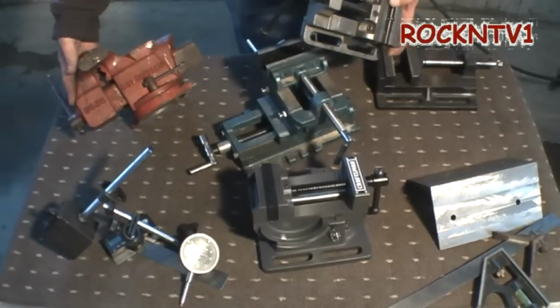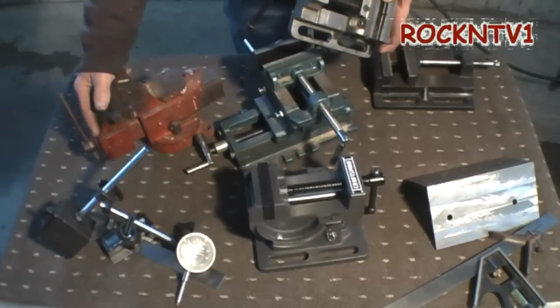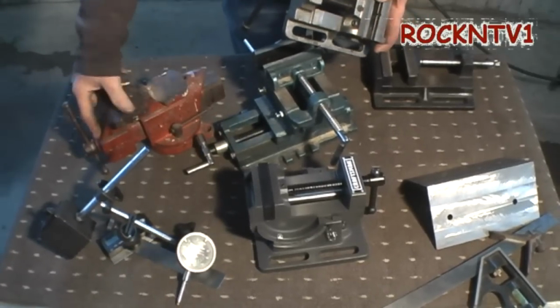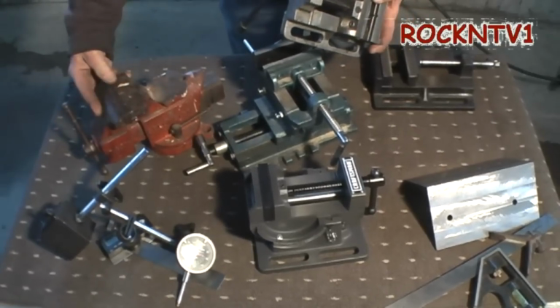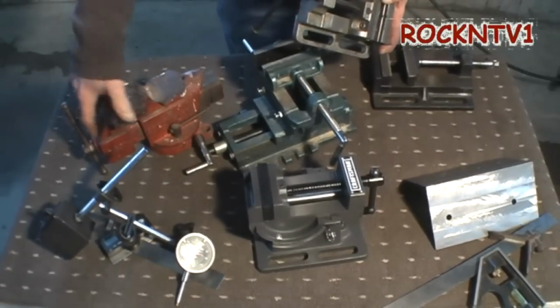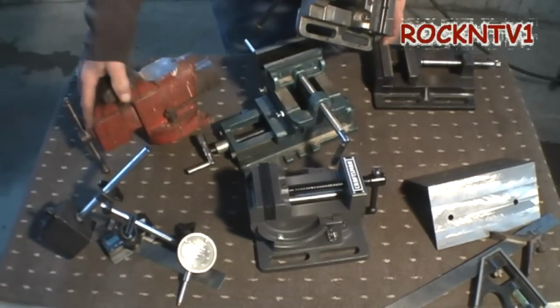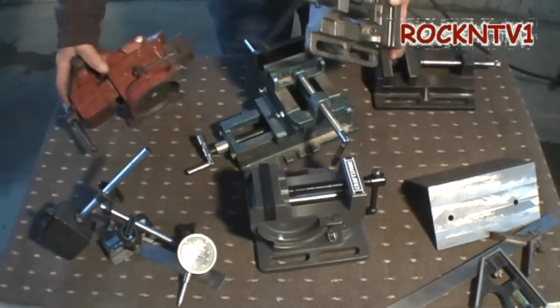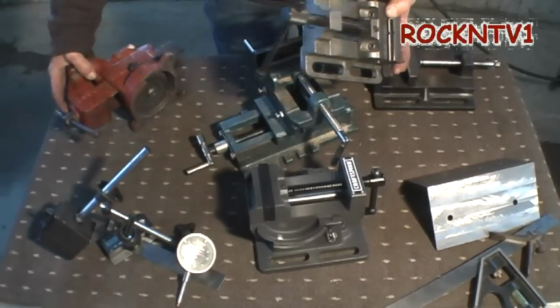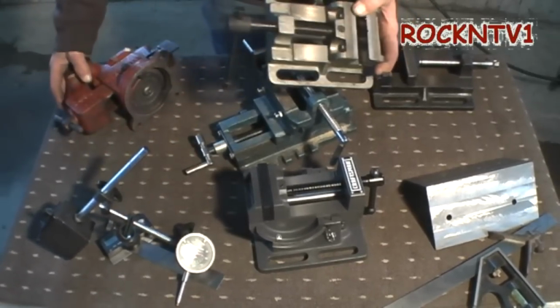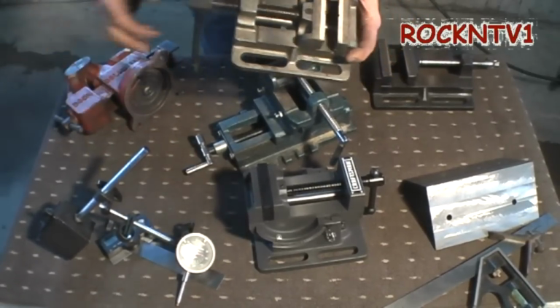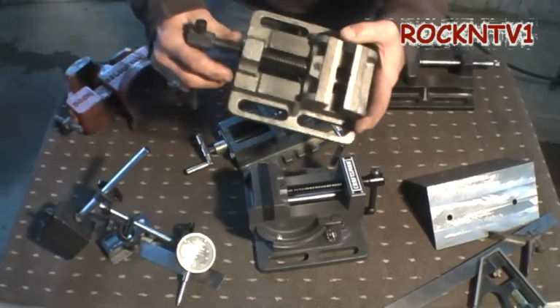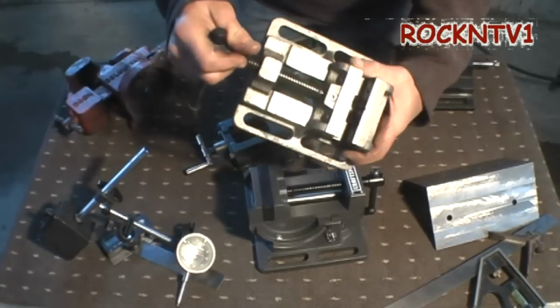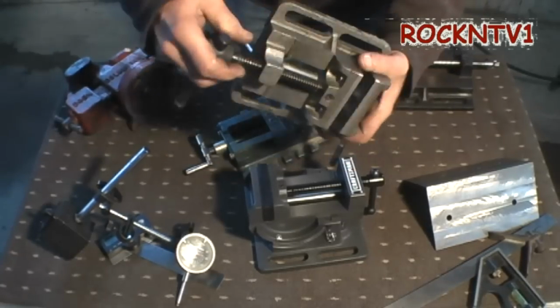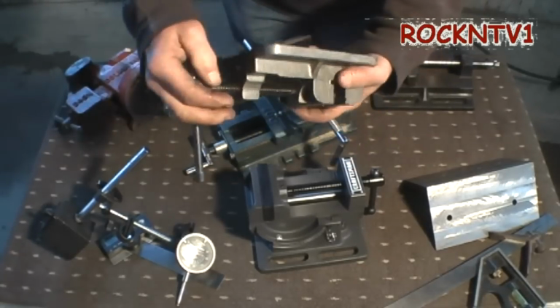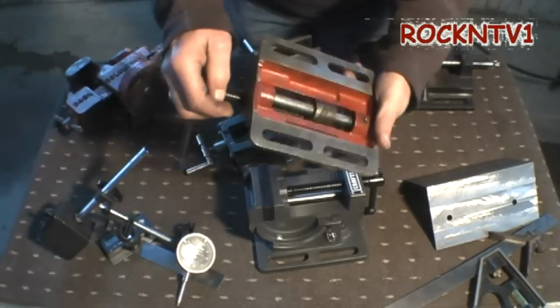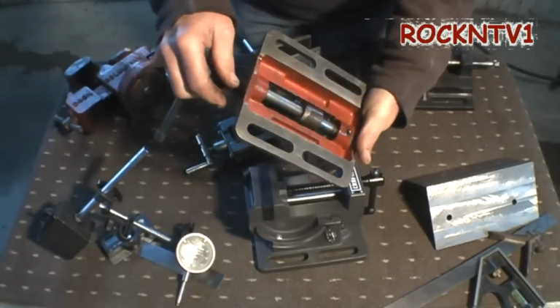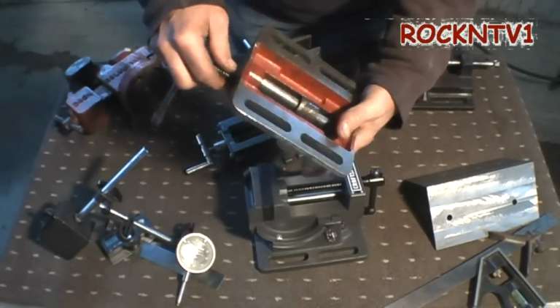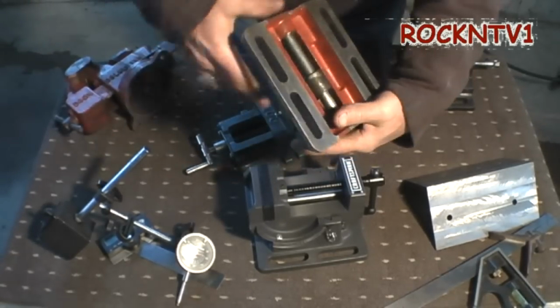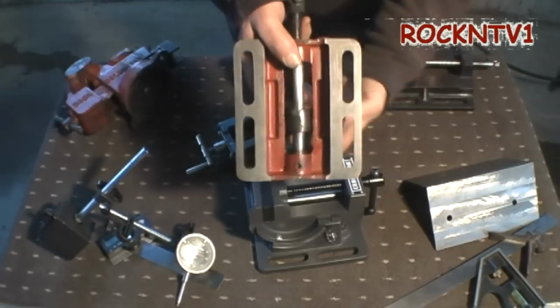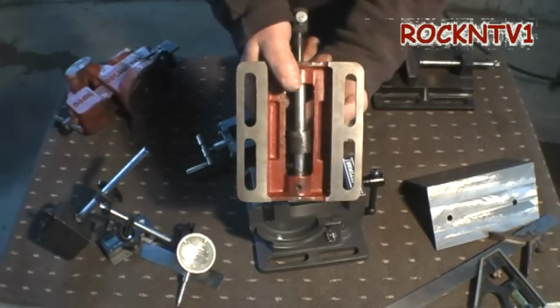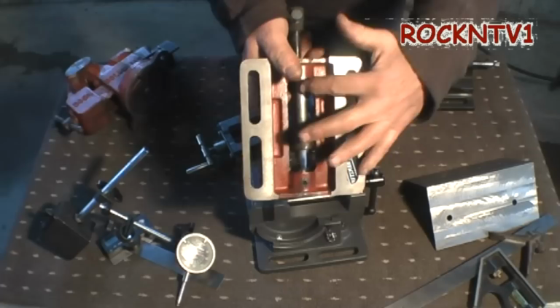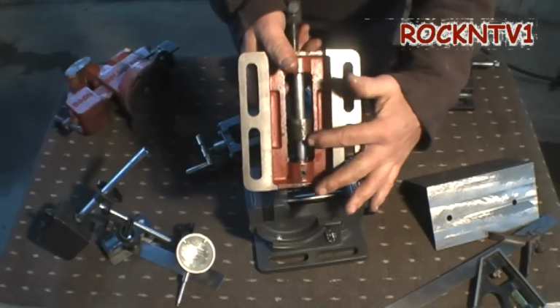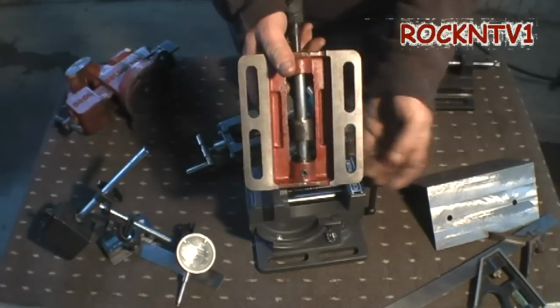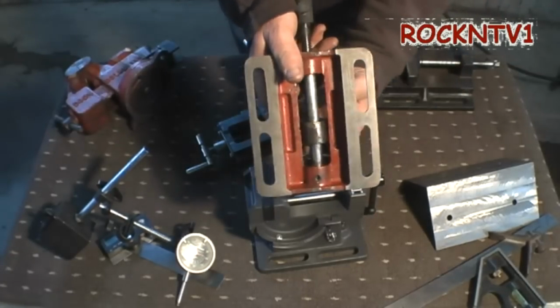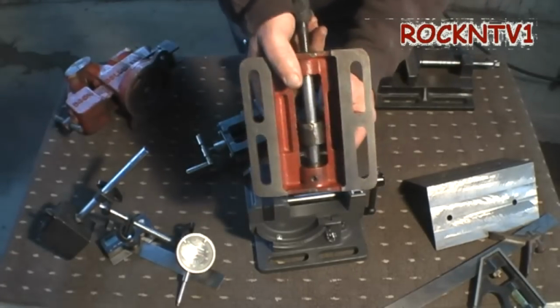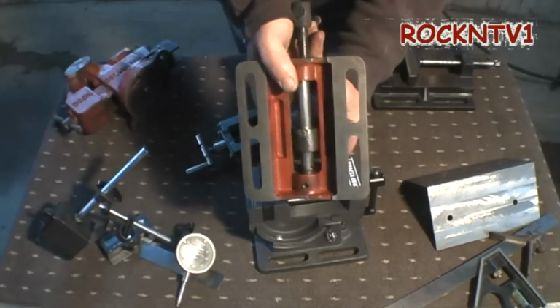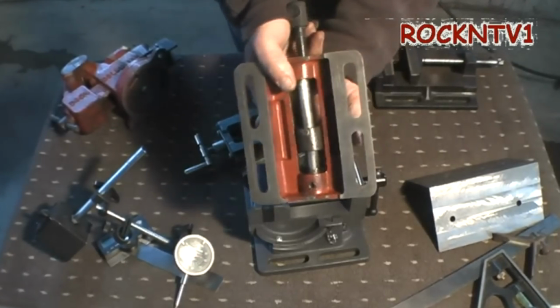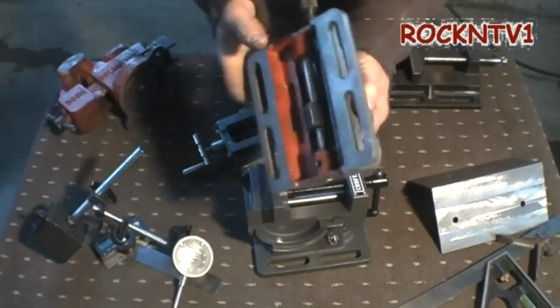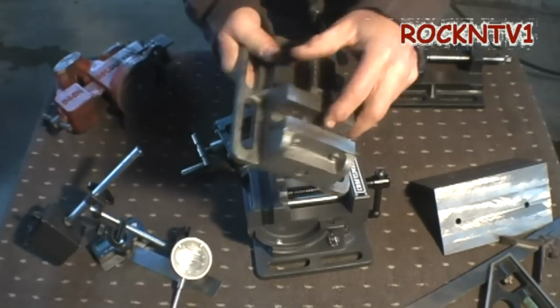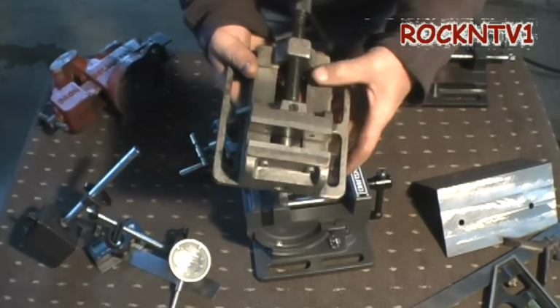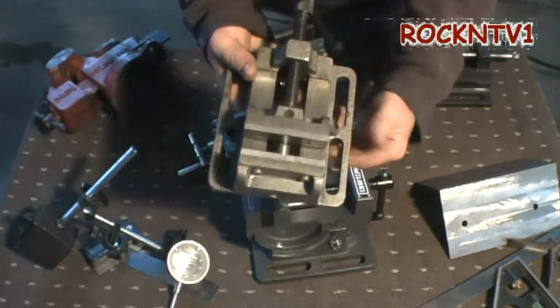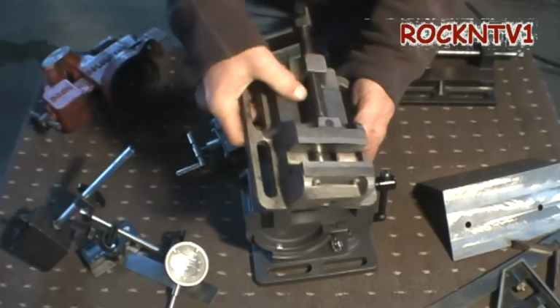And it's perfect. The jaws line up perfect. I cannot speak to who made this or where it was made, but the slide — this thing fits perfect. There is no slop in that at all. The ways are perfect.